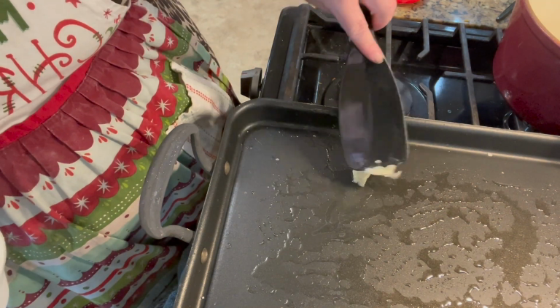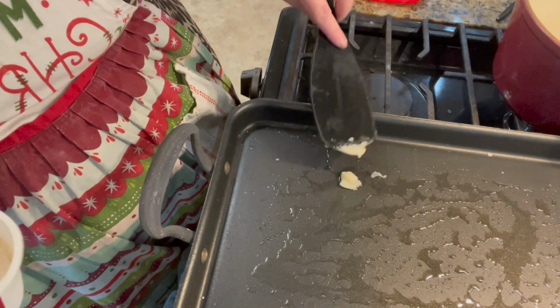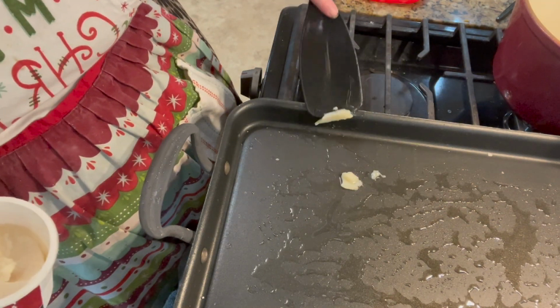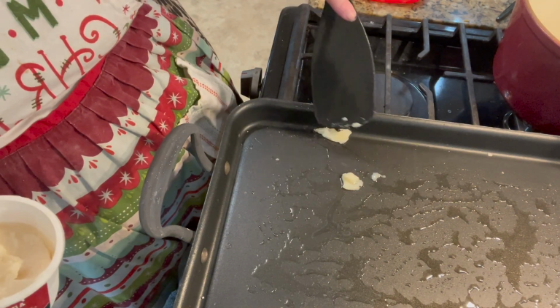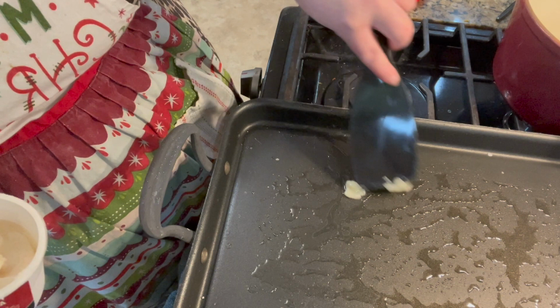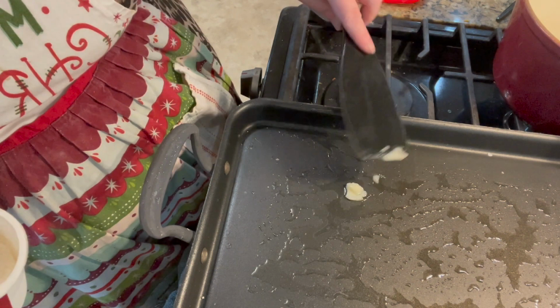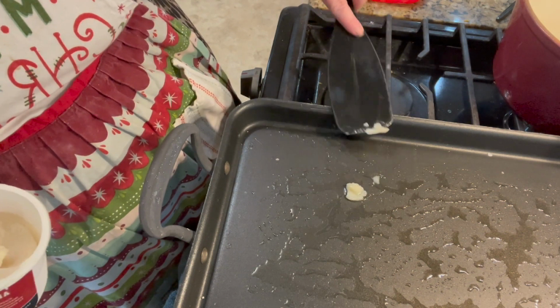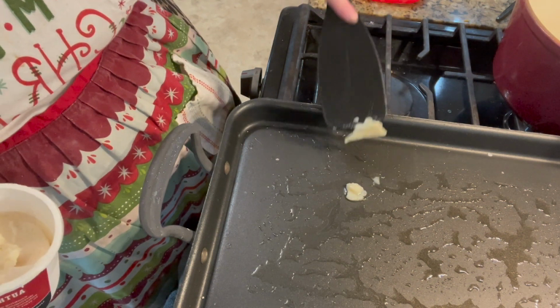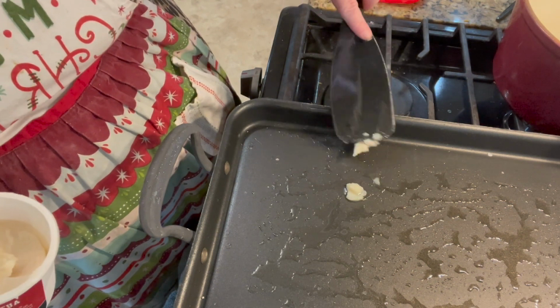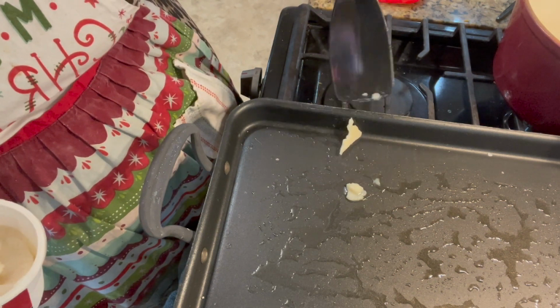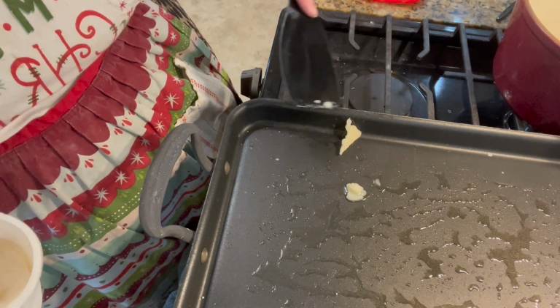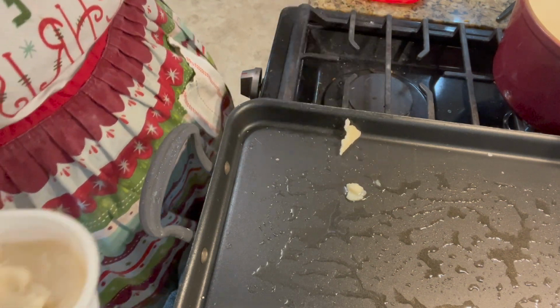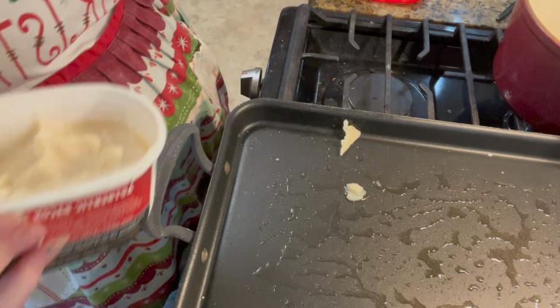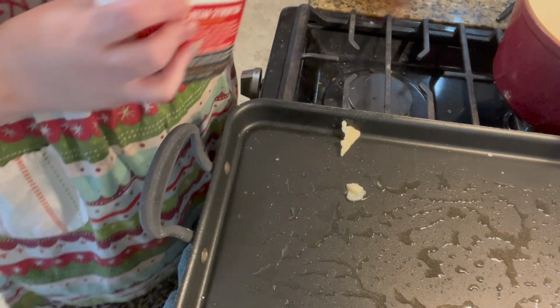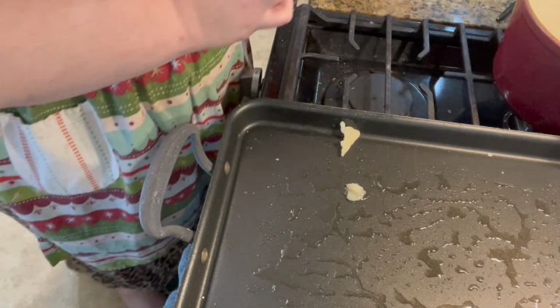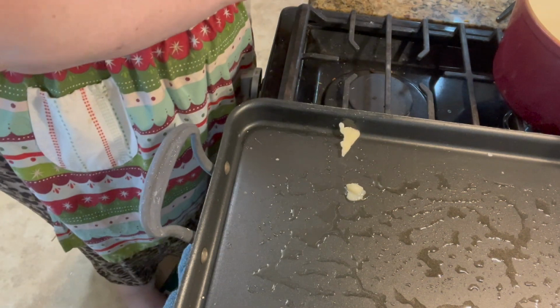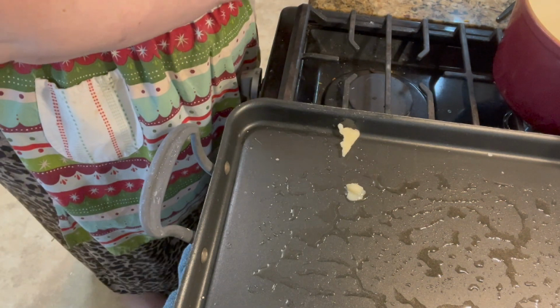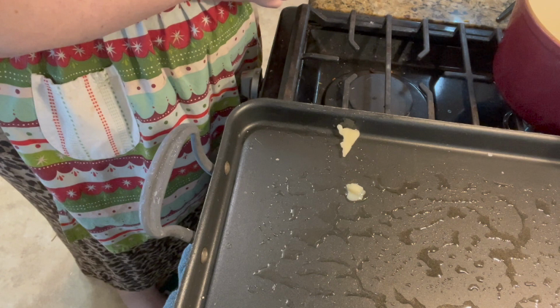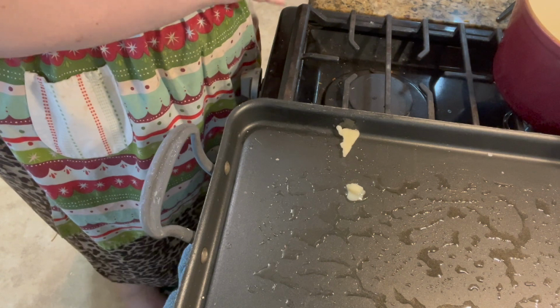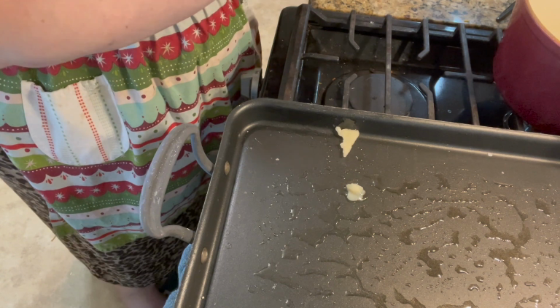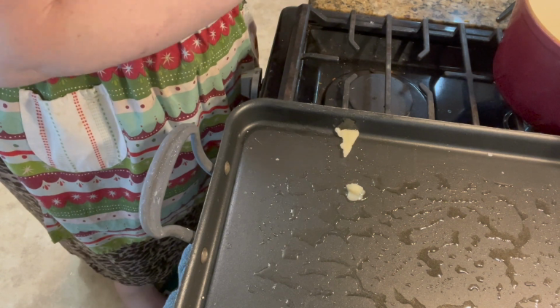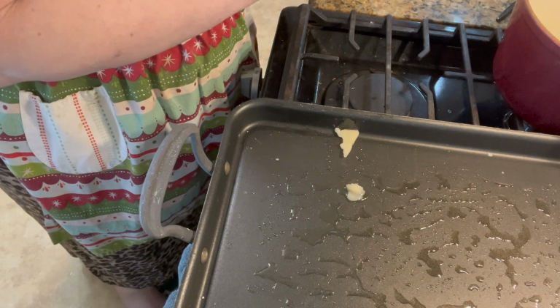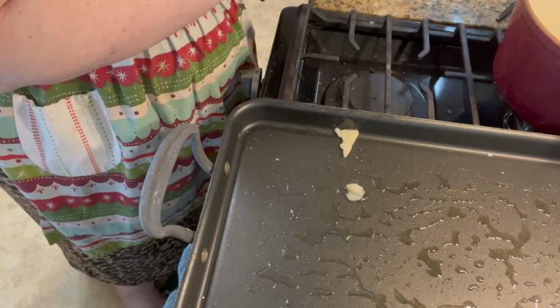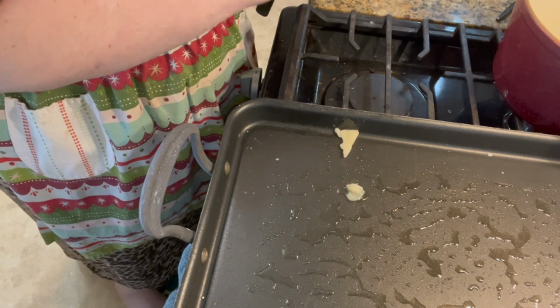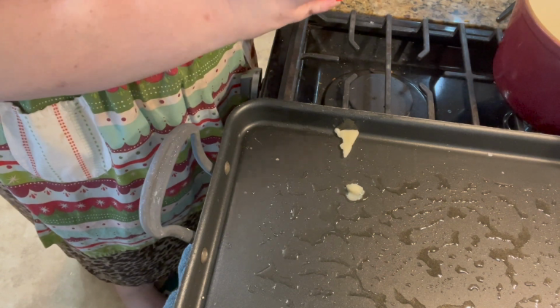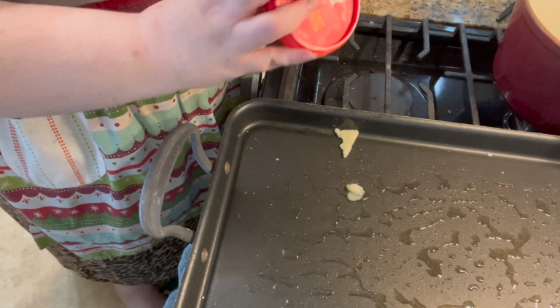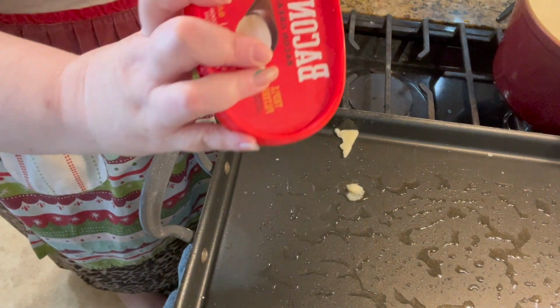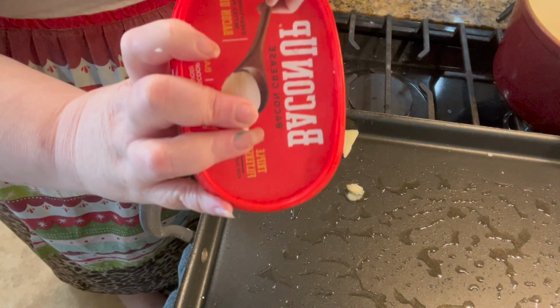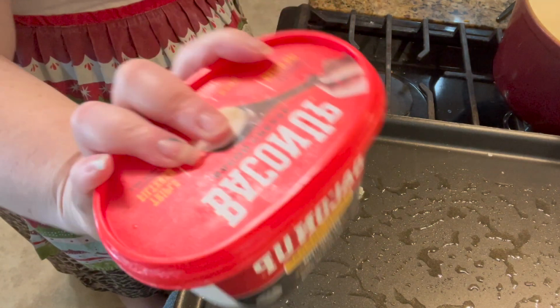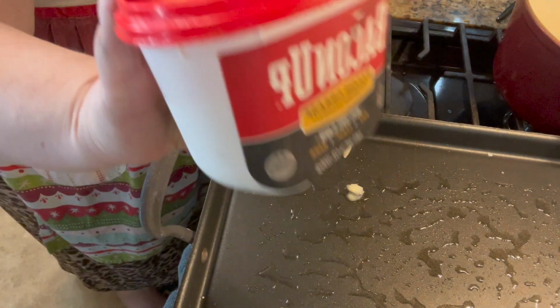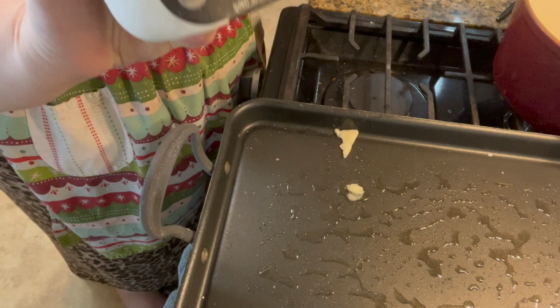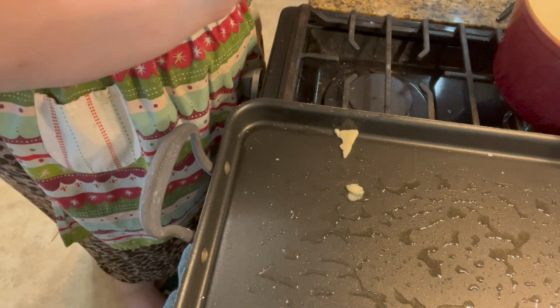My mom always saved her bacon grease and I saved mine, but a lot of times I don't have enough, so with our flat top I buy the bacon up.